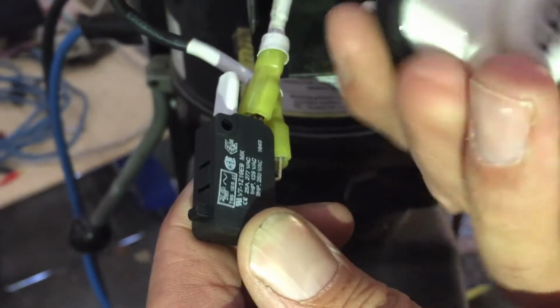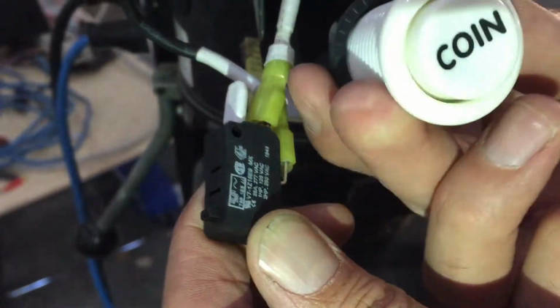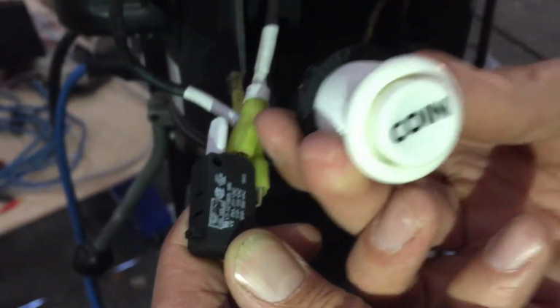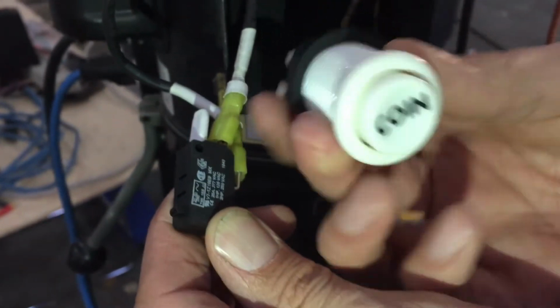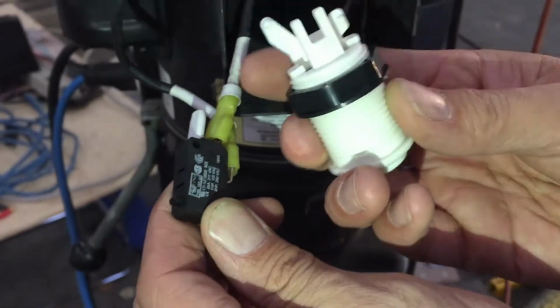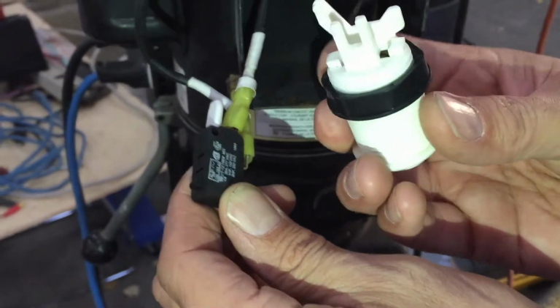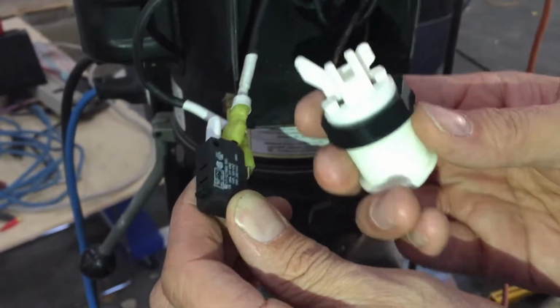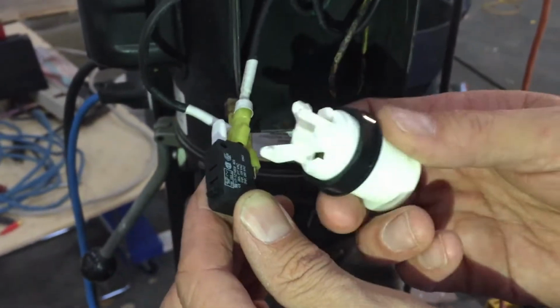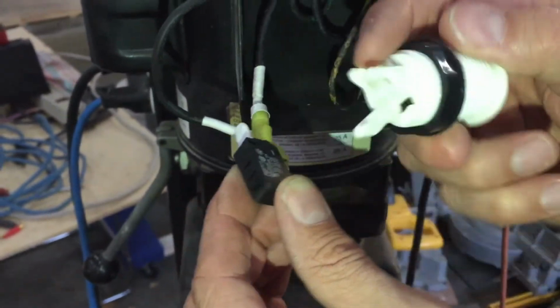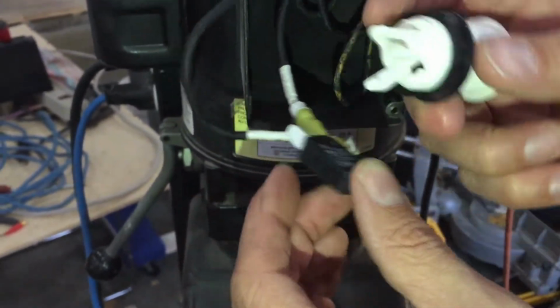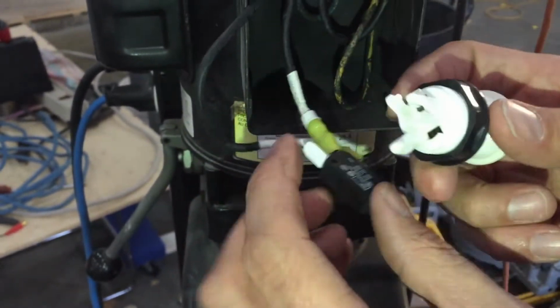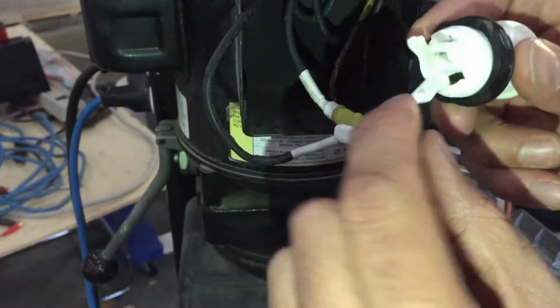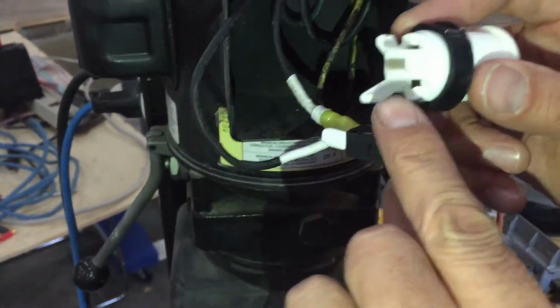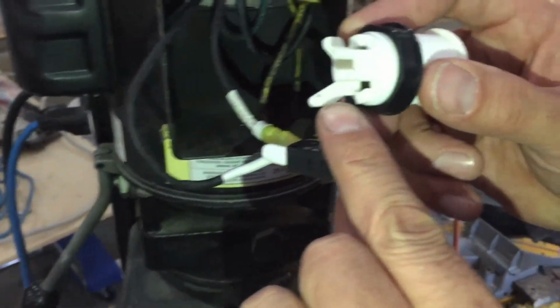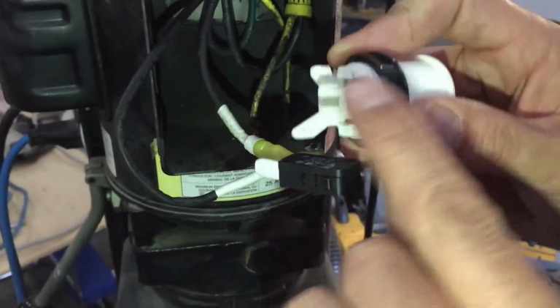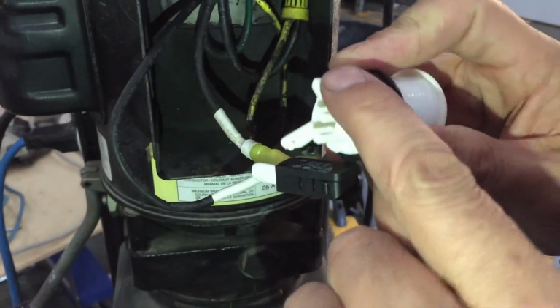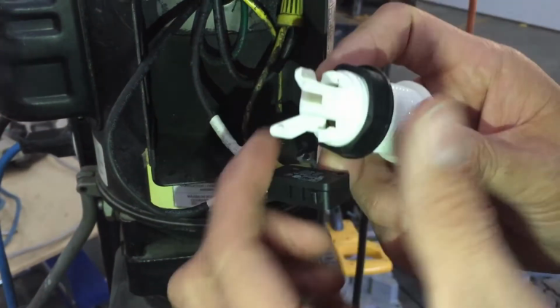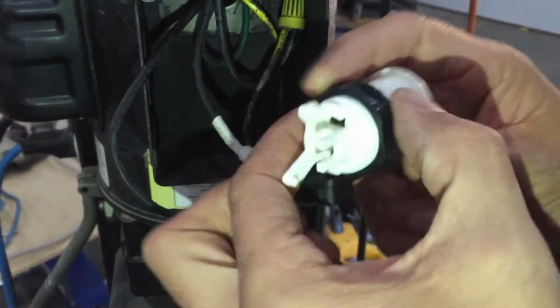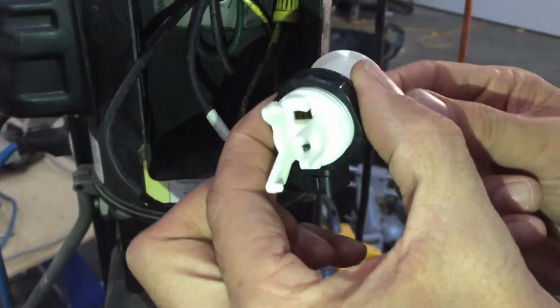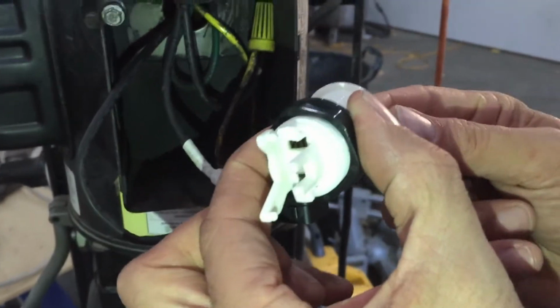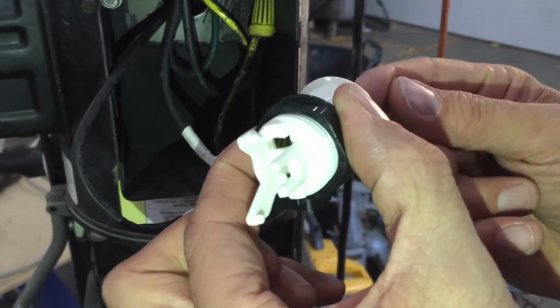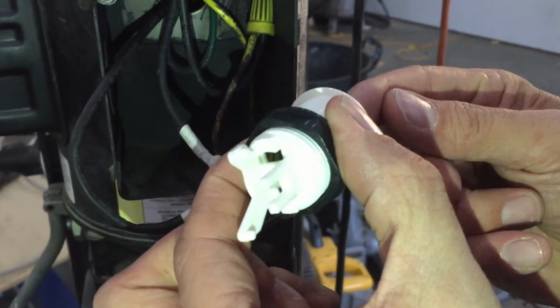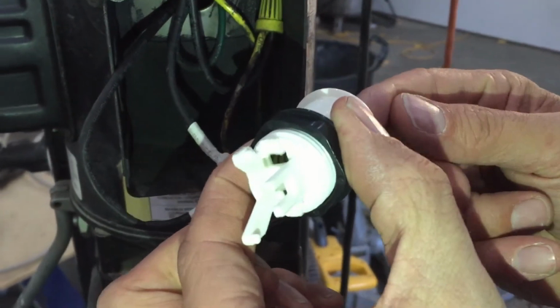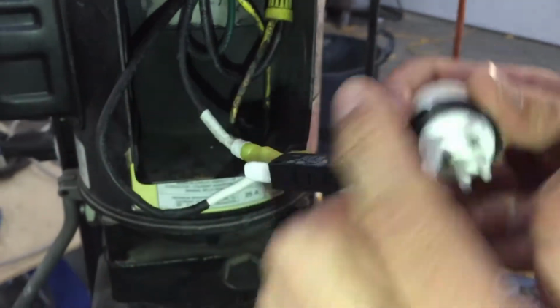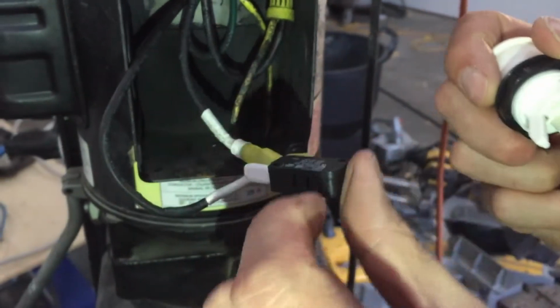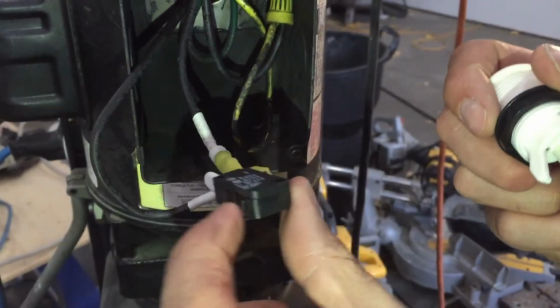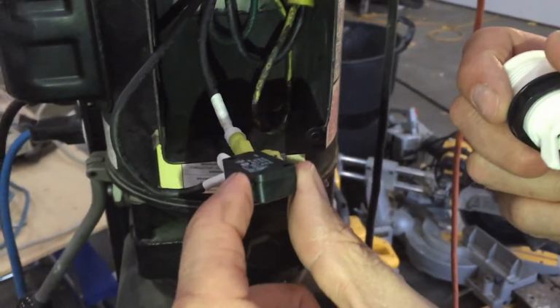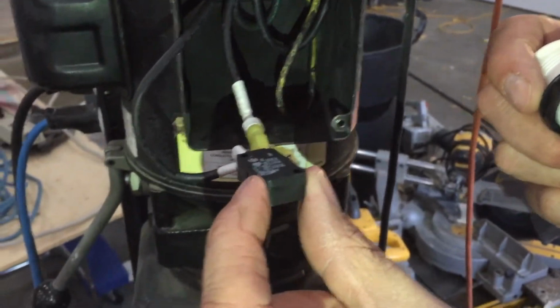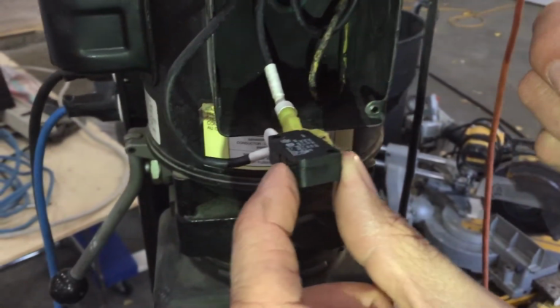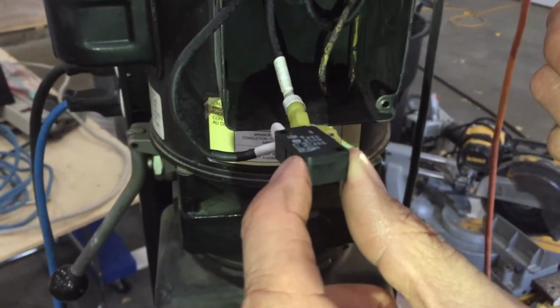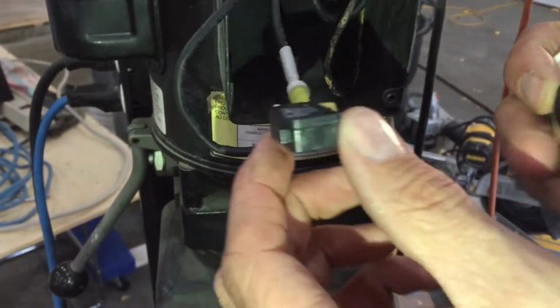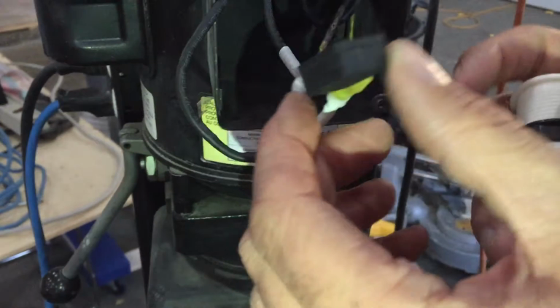And then this little piece of plastic here — the micro switch just clips into here. When you push down on the button, it presses in the micro switch.